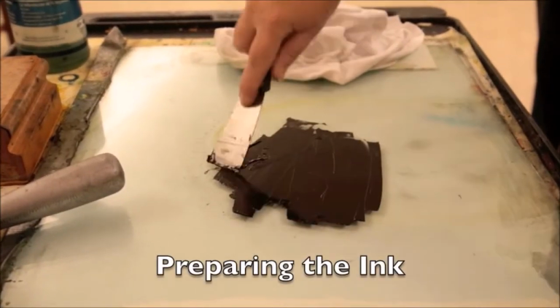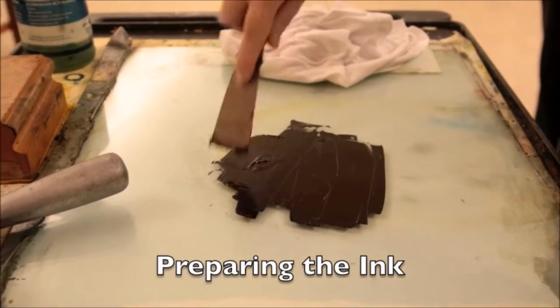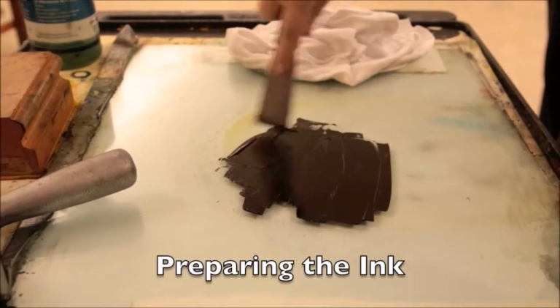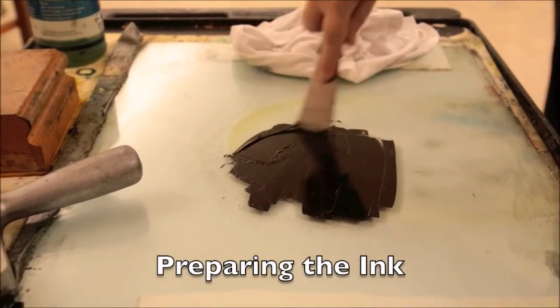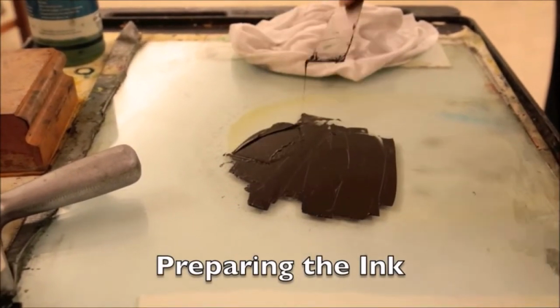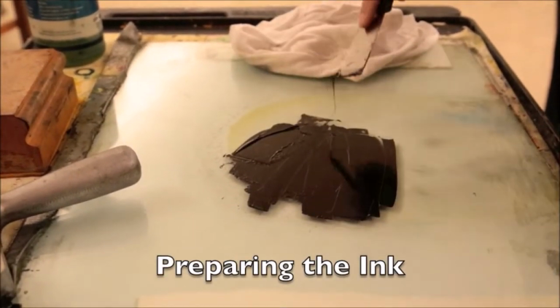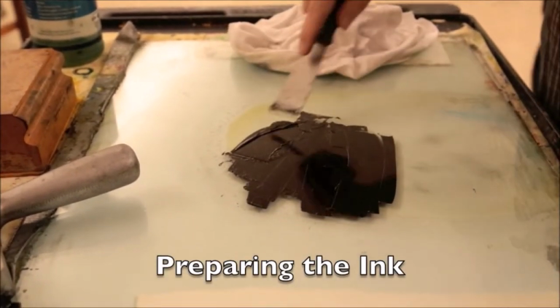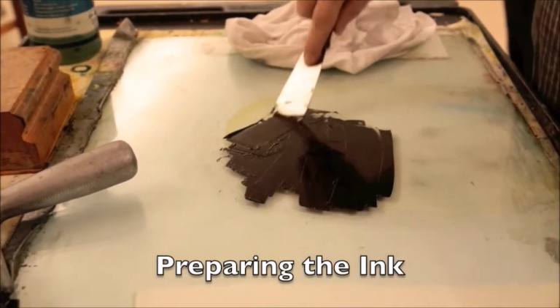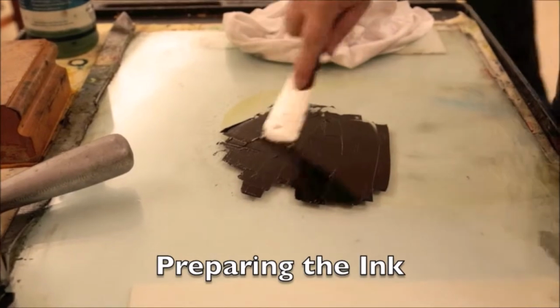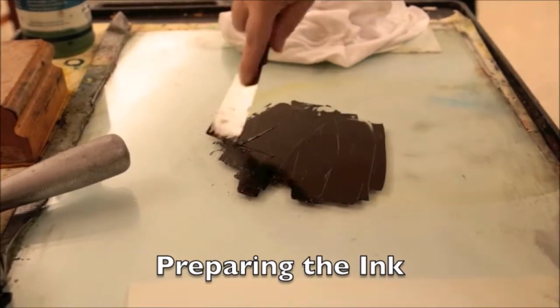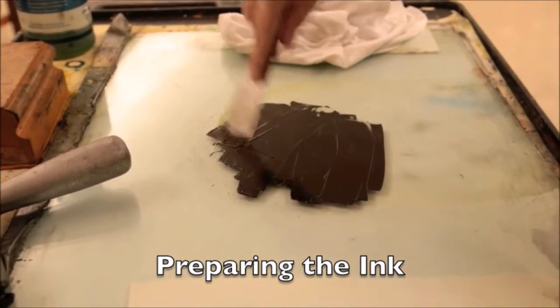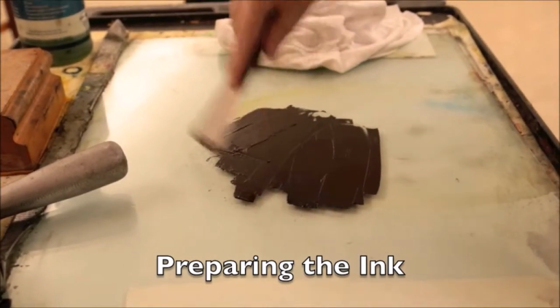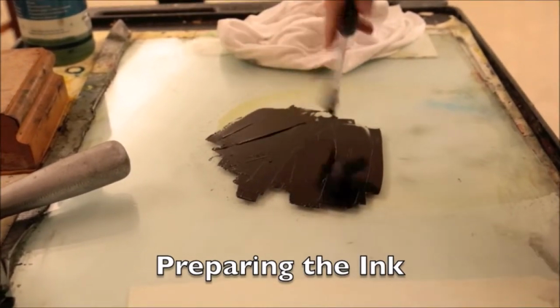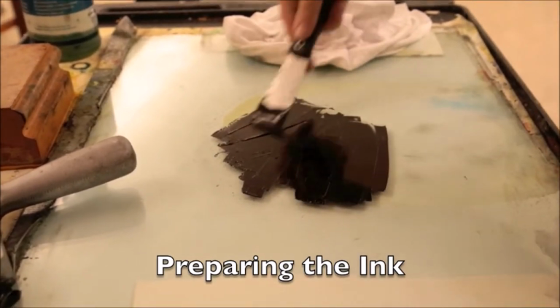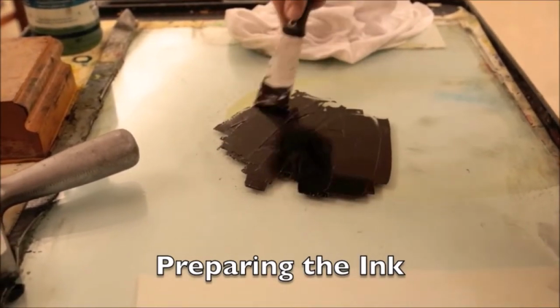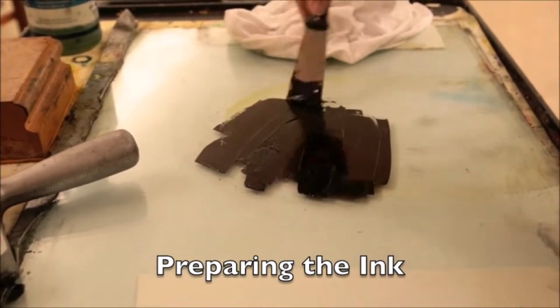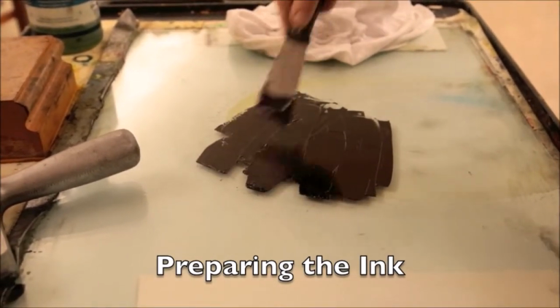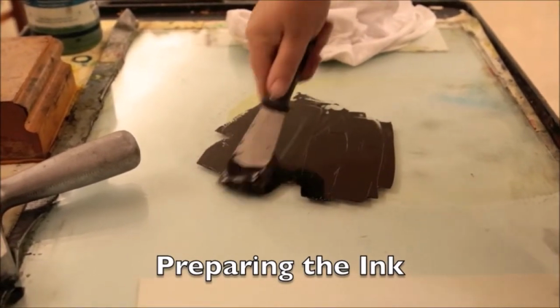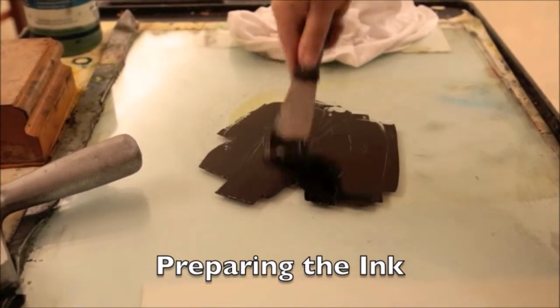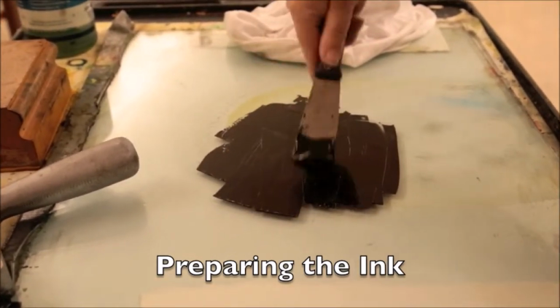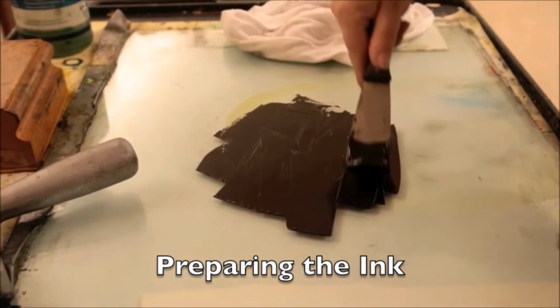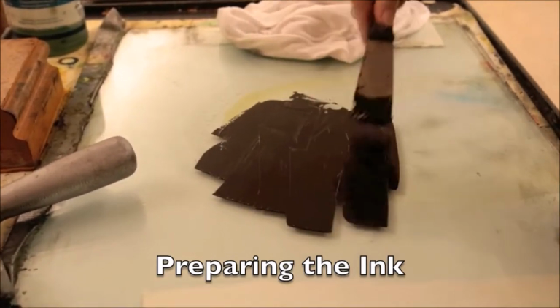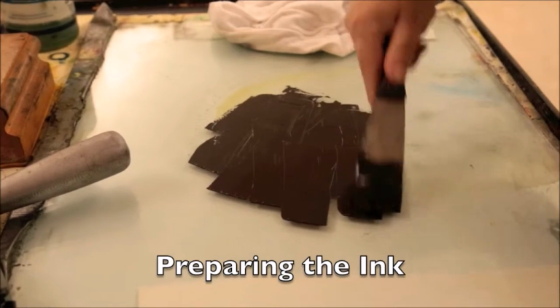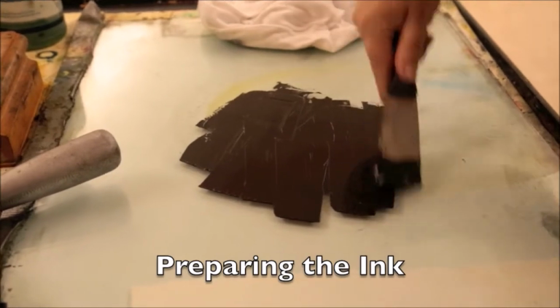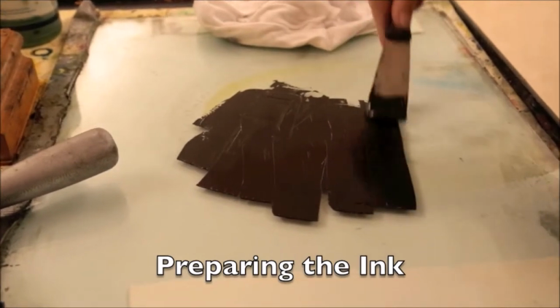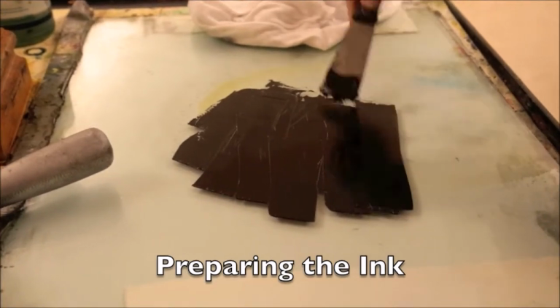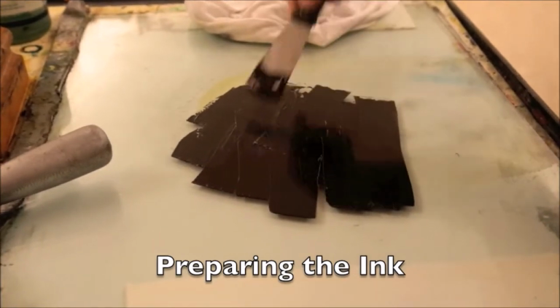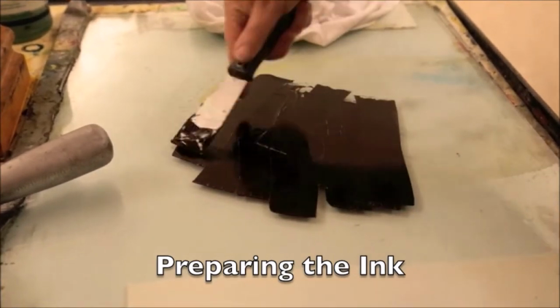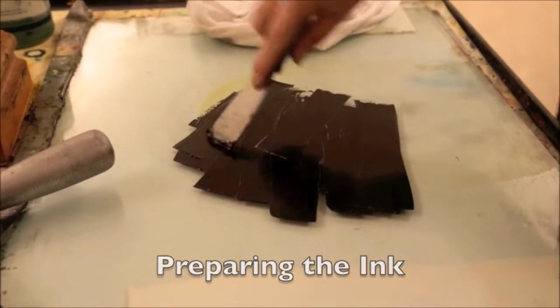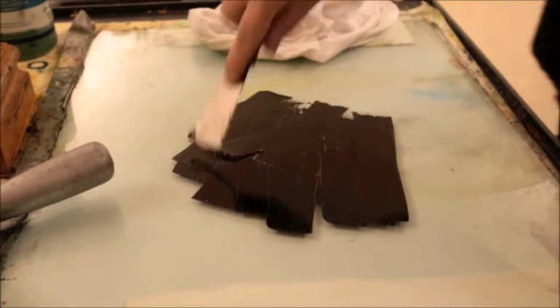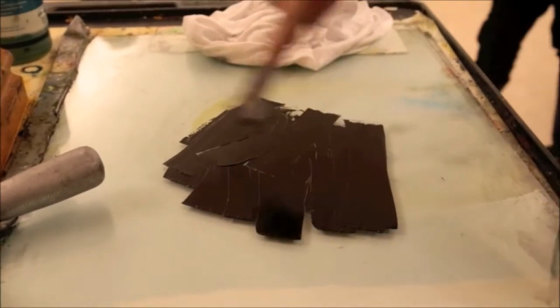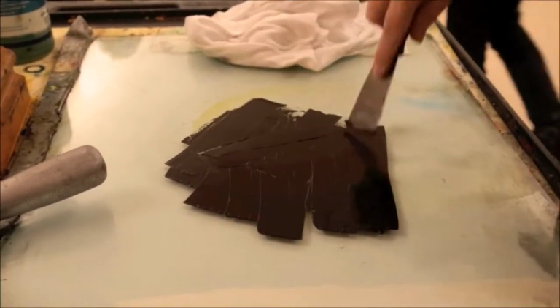The ink is evenly distributed on a flat surface. It's thicker than you might expect, with a rubbery sheen. Once the ink is flattened out and smooth, we can apply it to the type with a rubber roller.